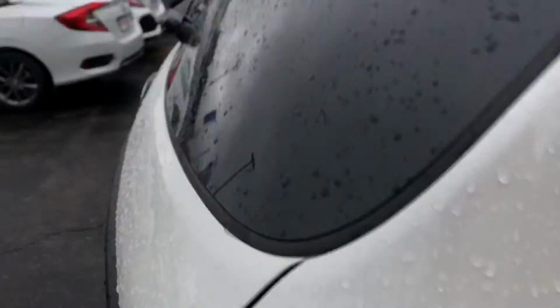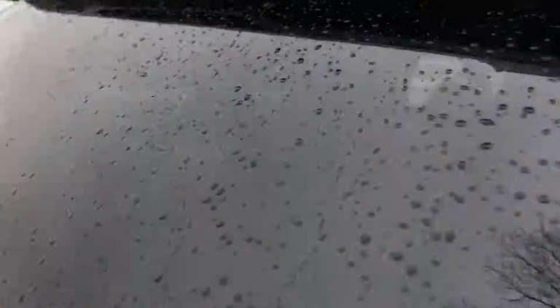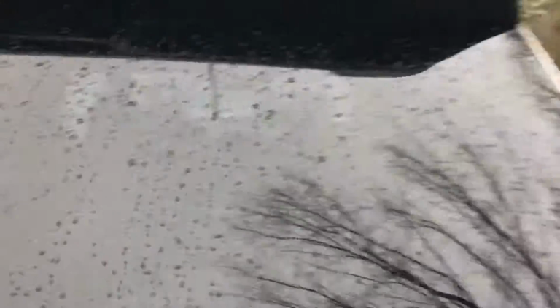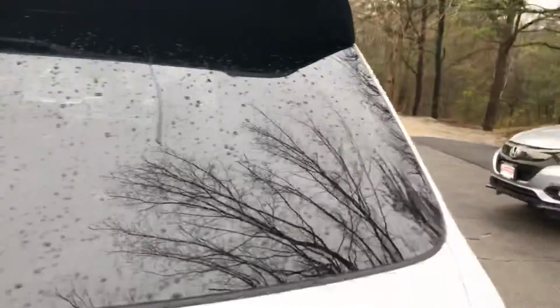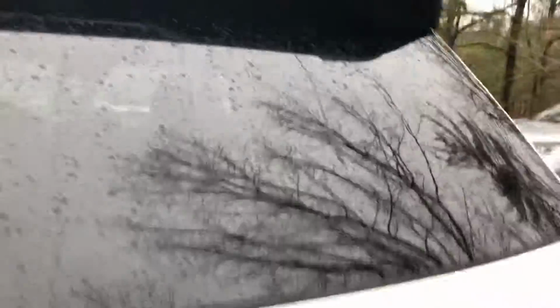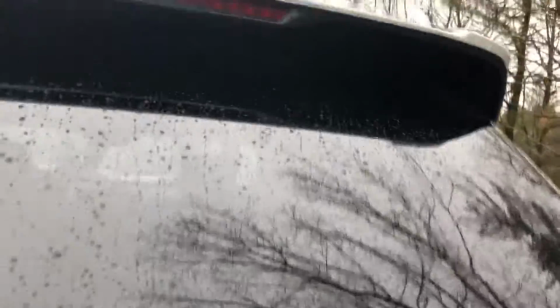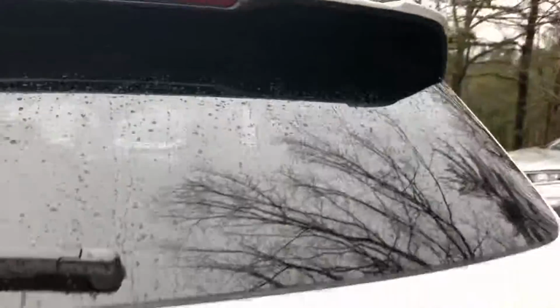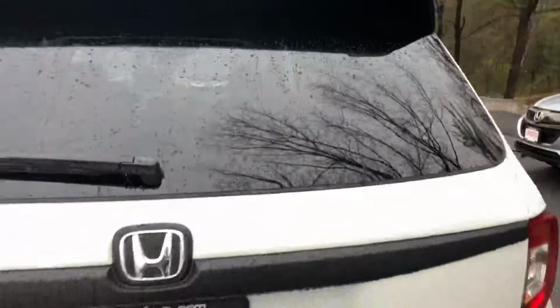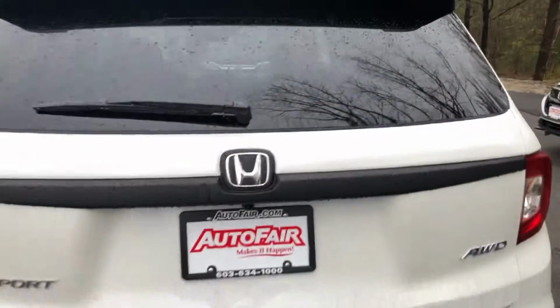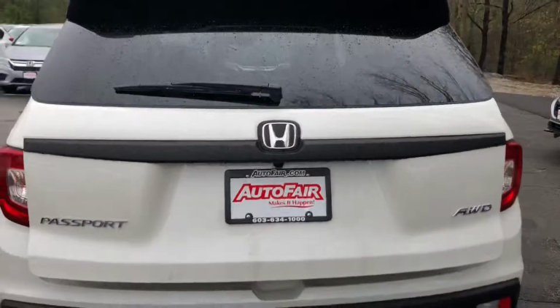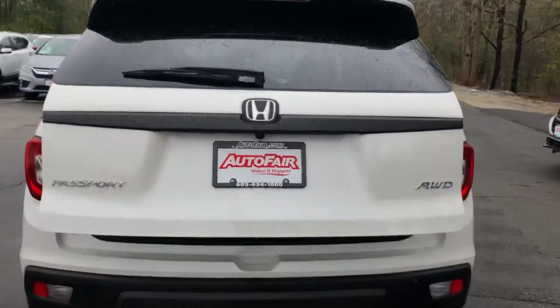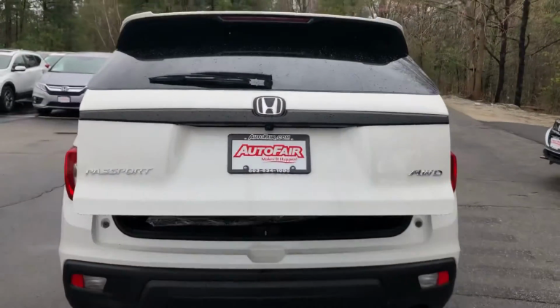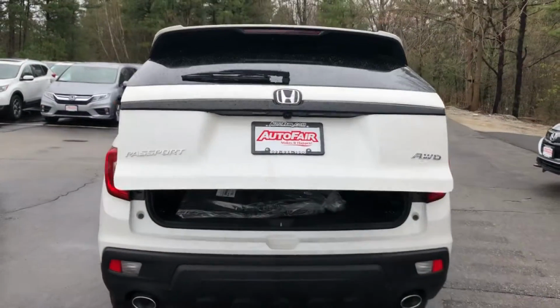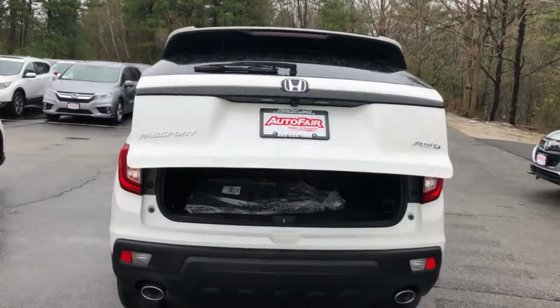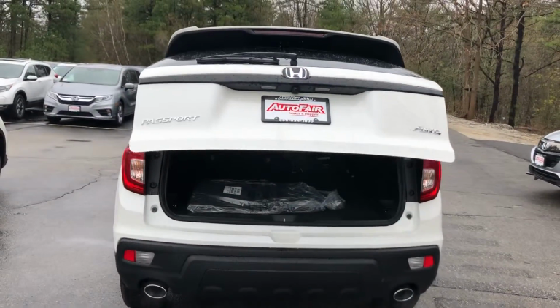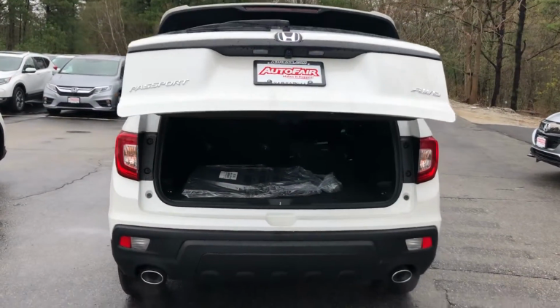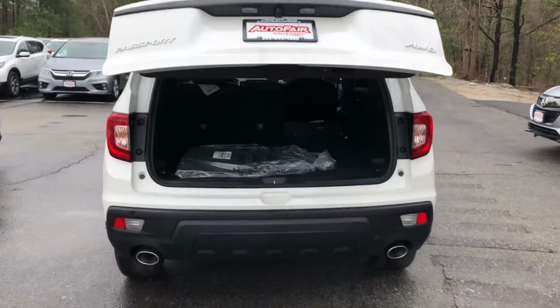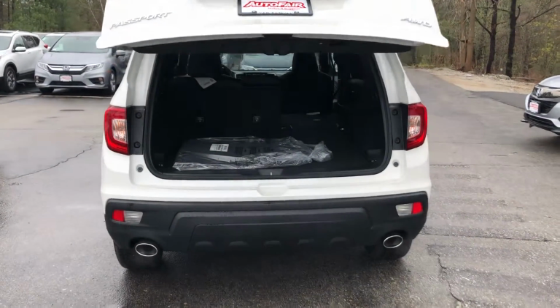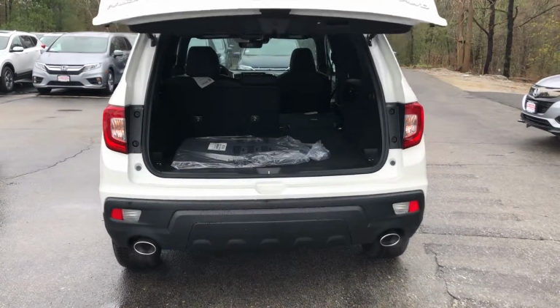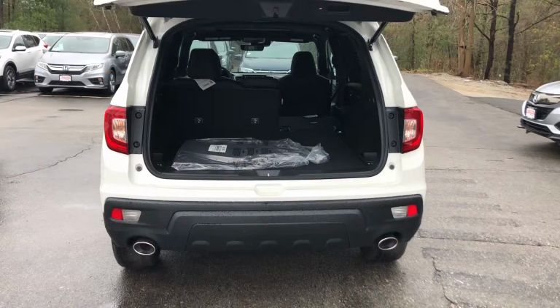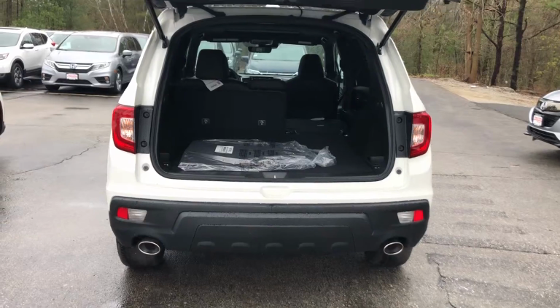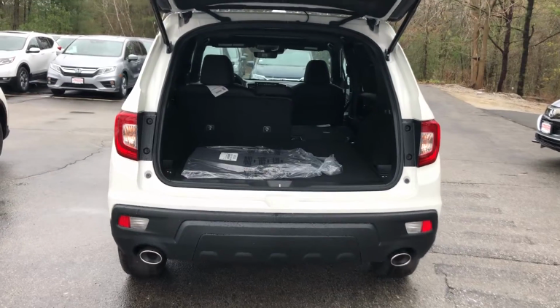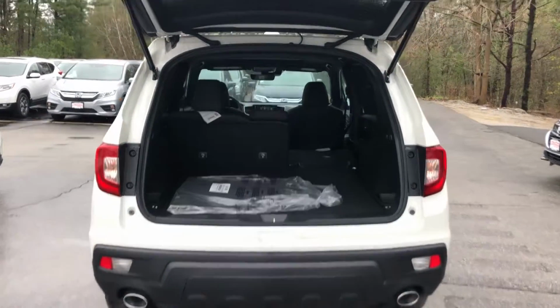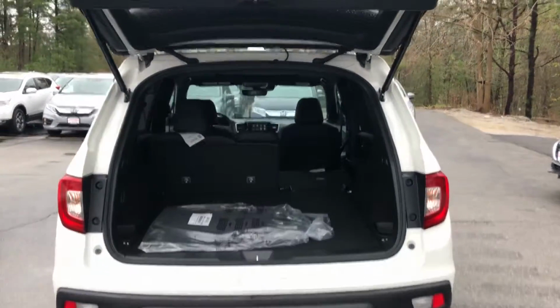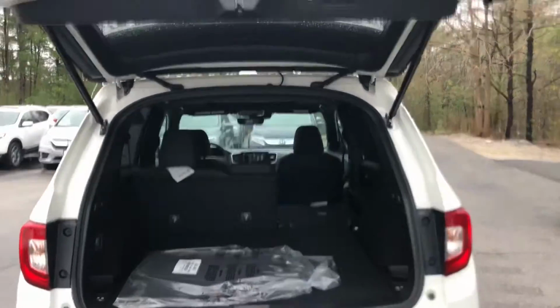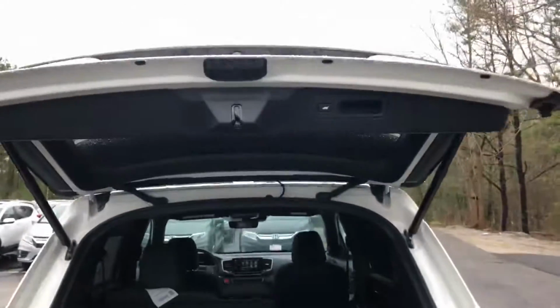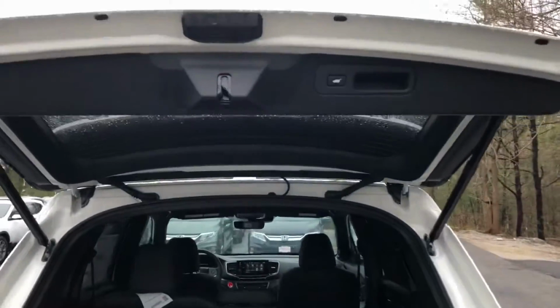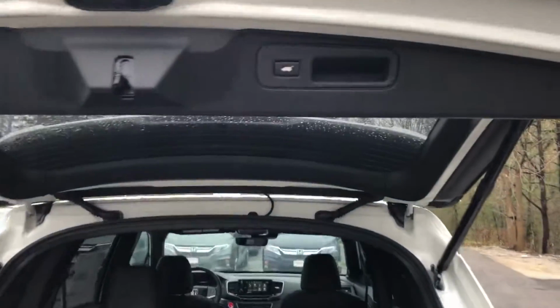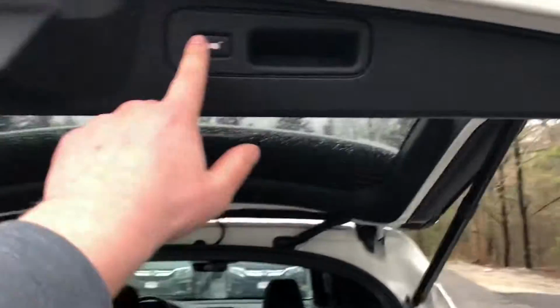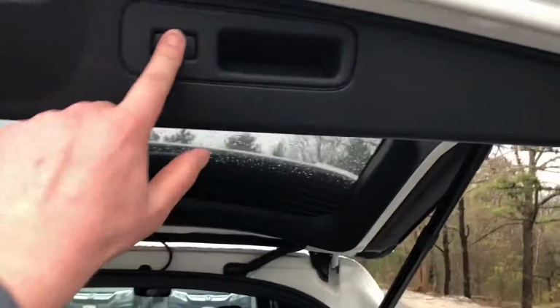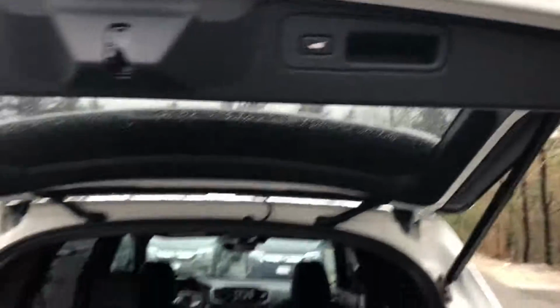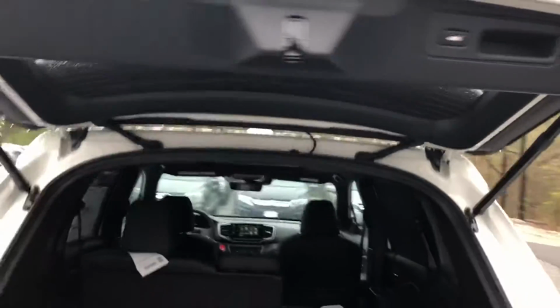The EXL does come with the power tailgate, so it opens right up for you. You also have the dual exhaust, and just the push of a button will close it for you.